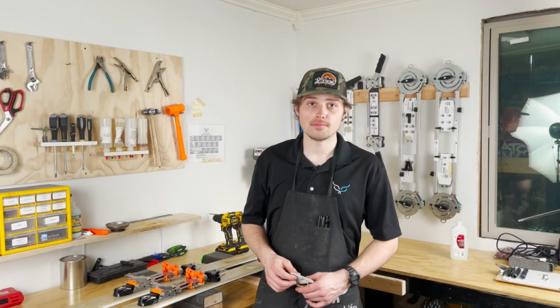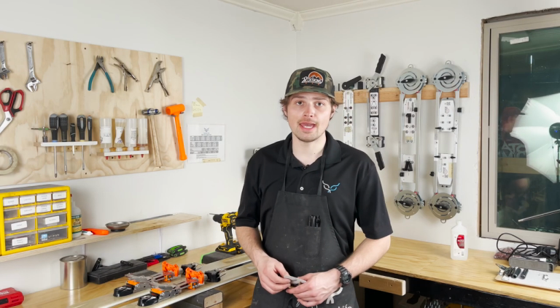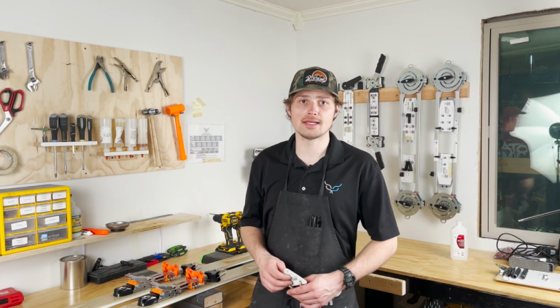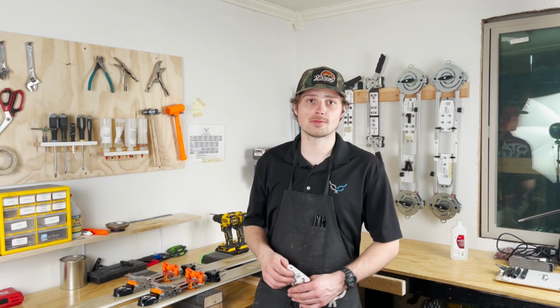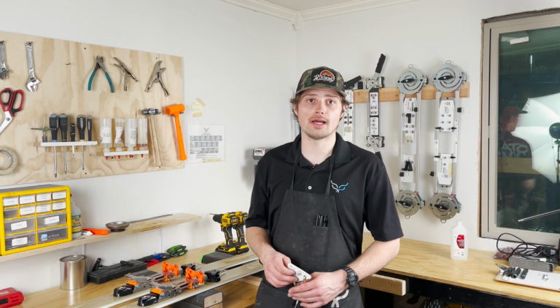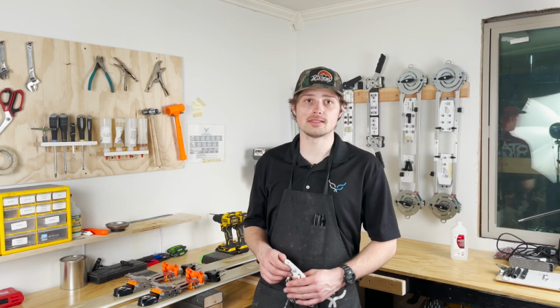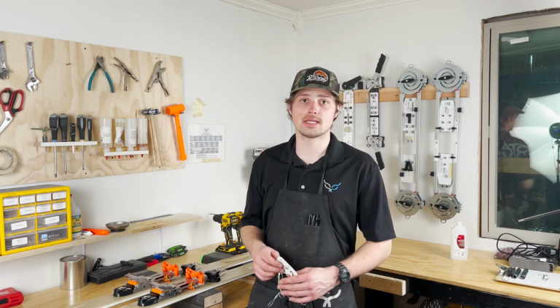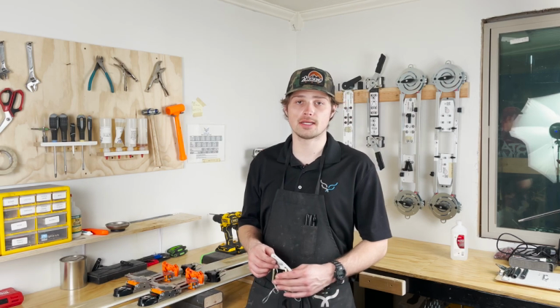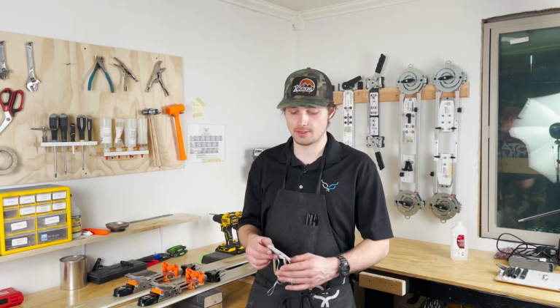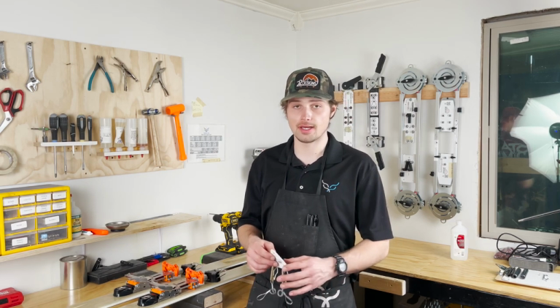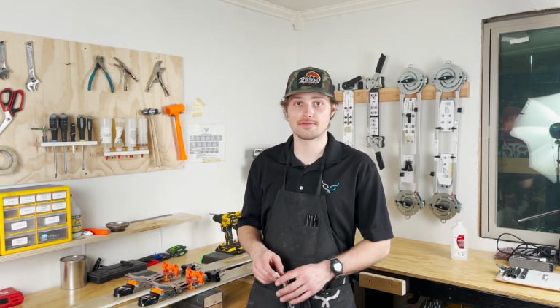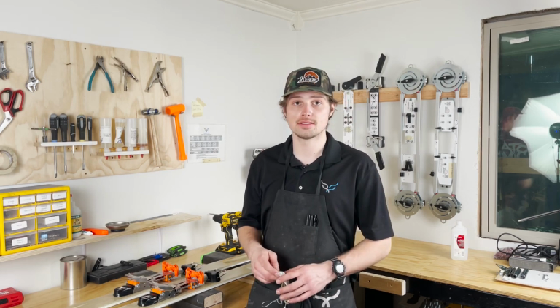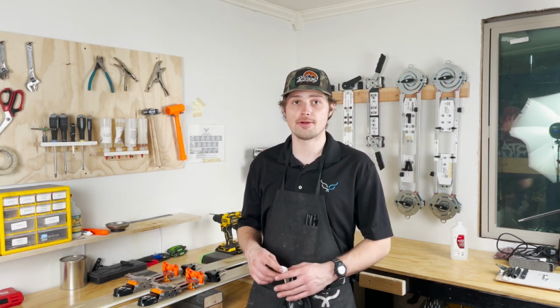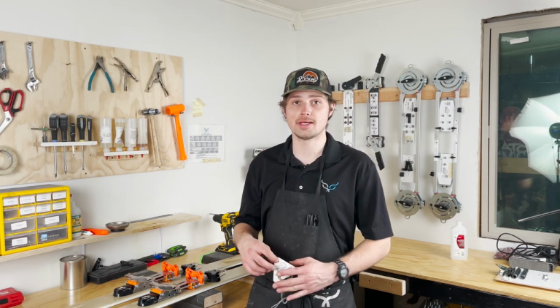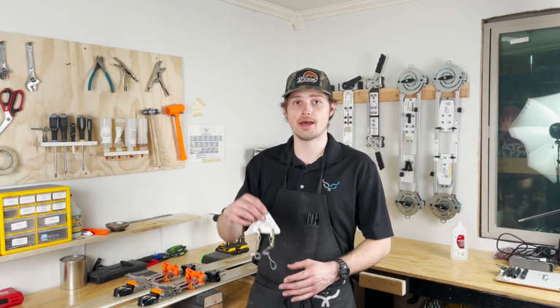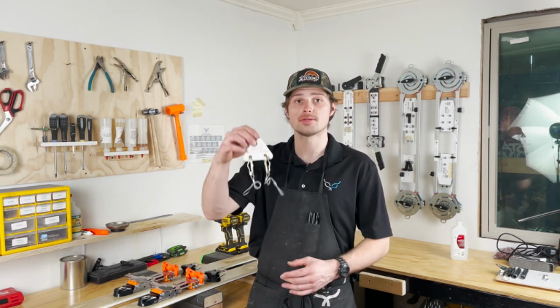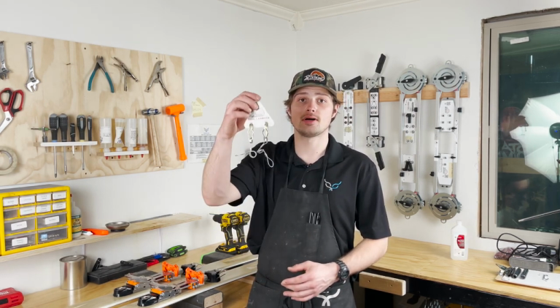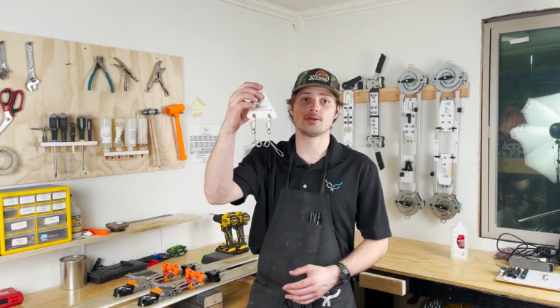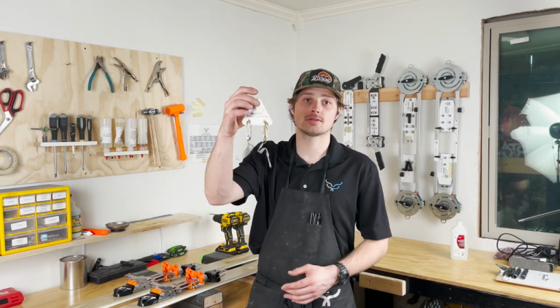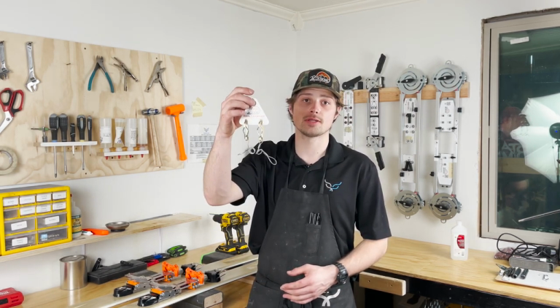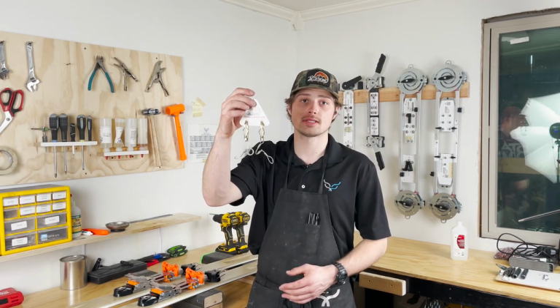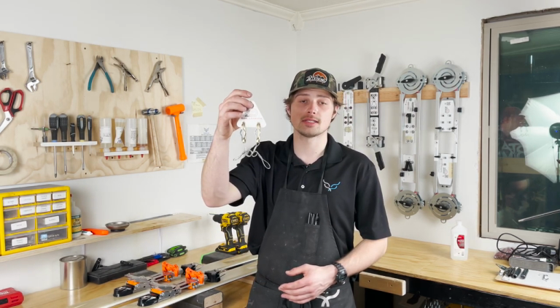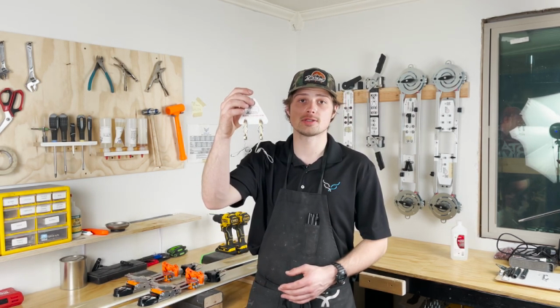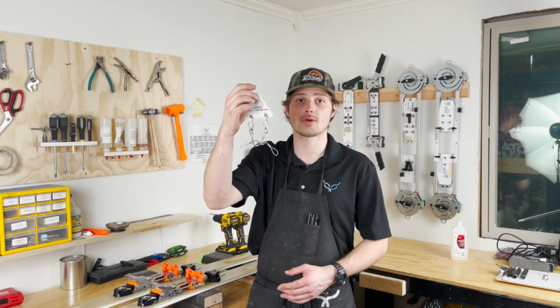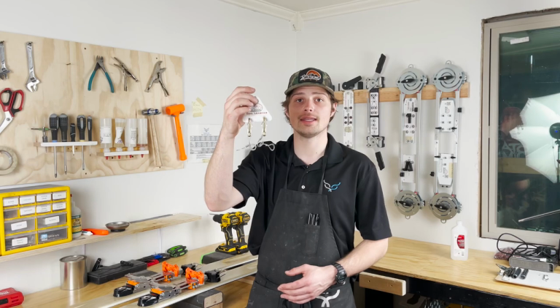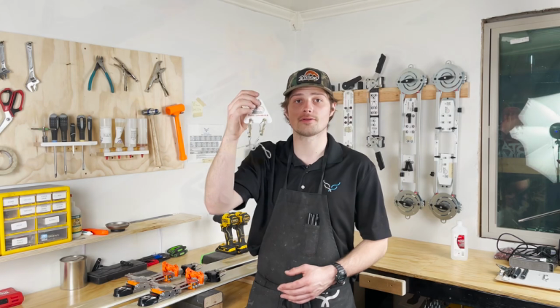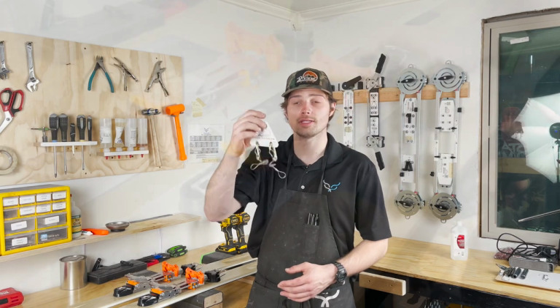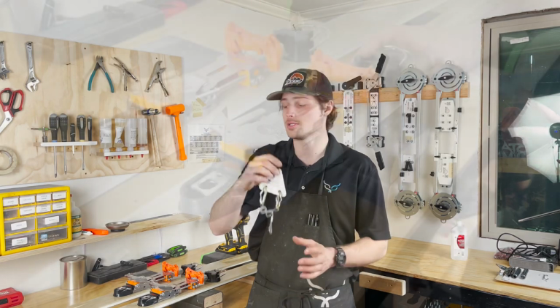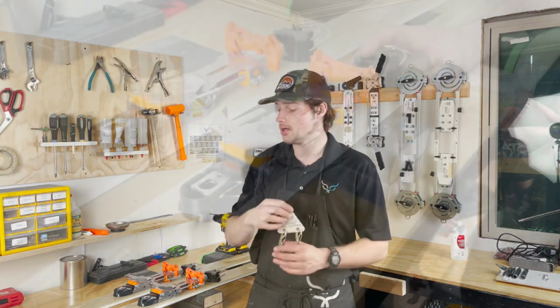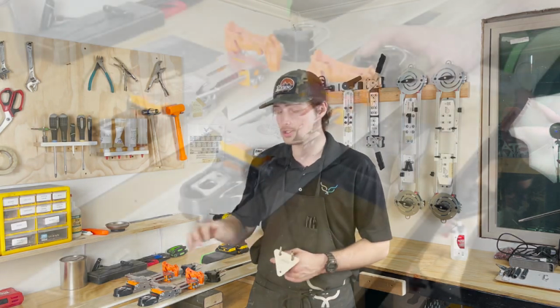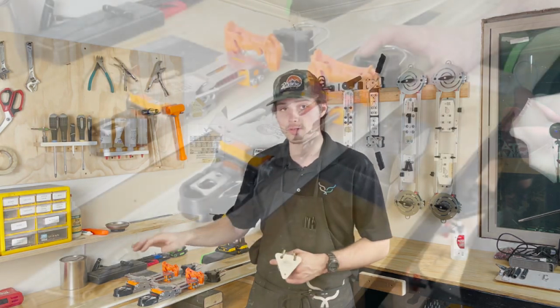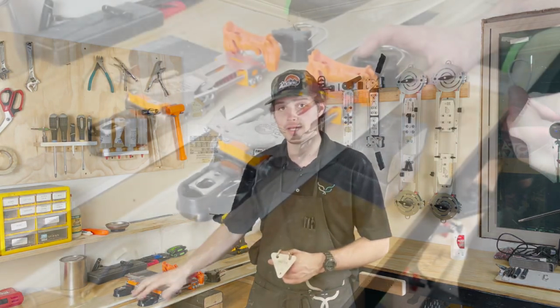Hey guys, this is Wyatt, Ski Tech here, Free Hill Life. Today we're going to be talking about how to install 22designs leashes, or any other leash, on your binding.